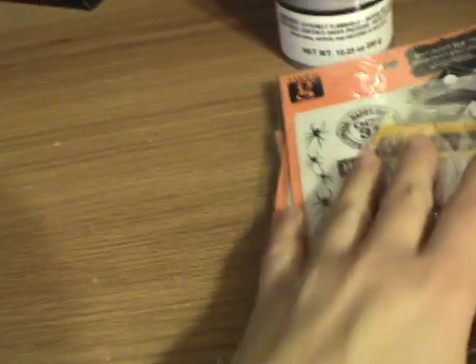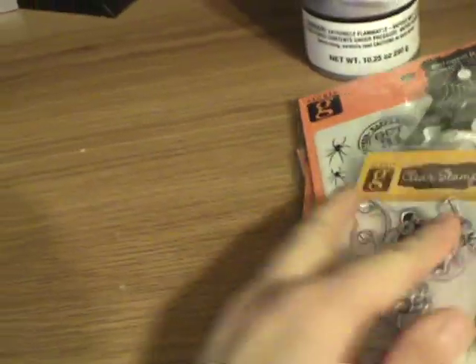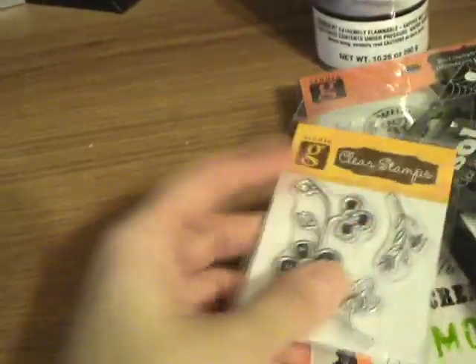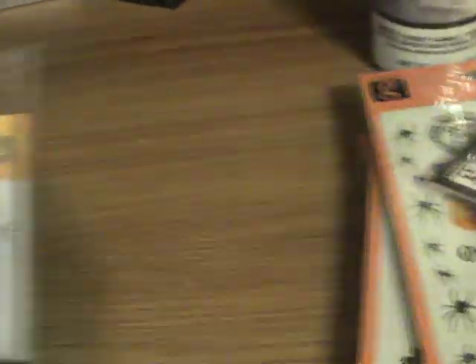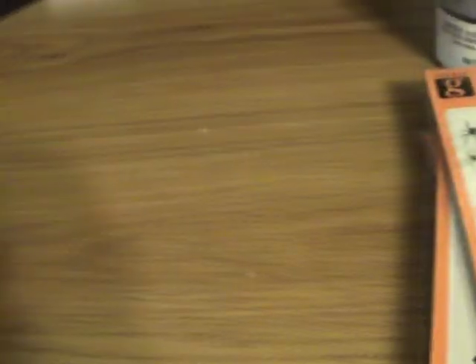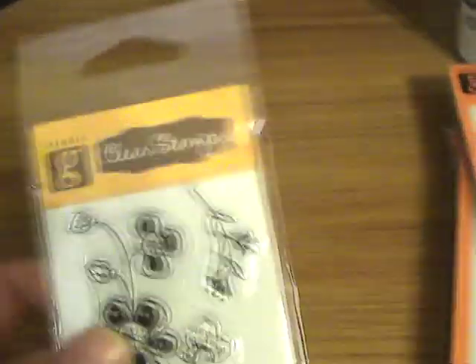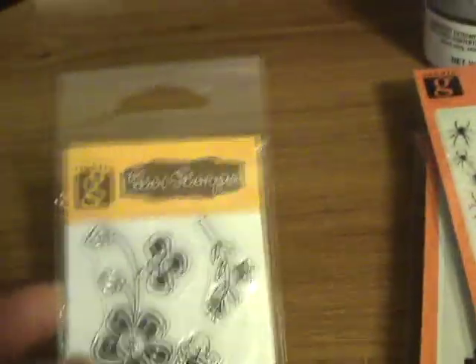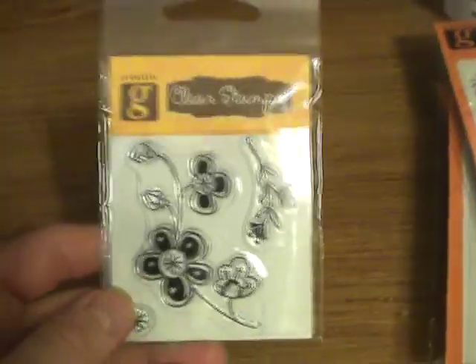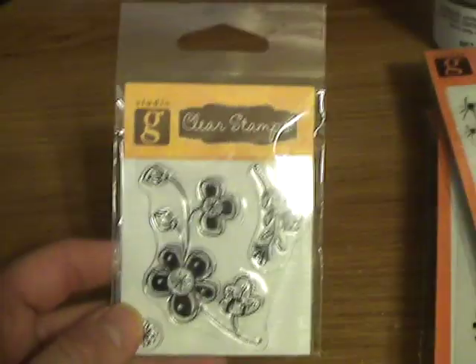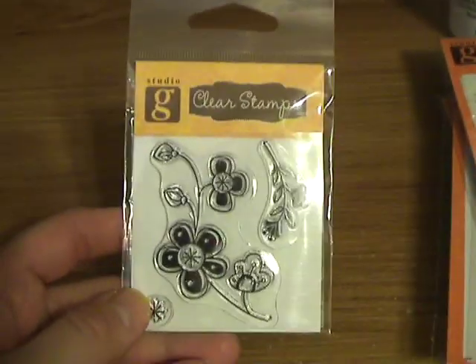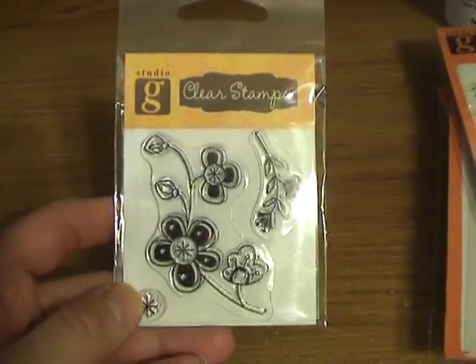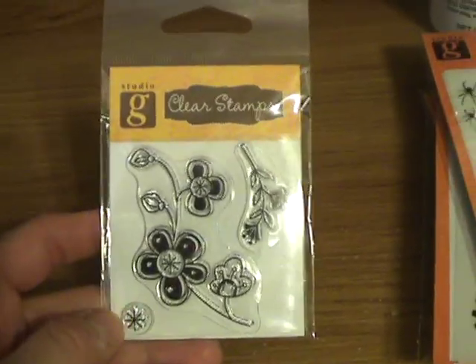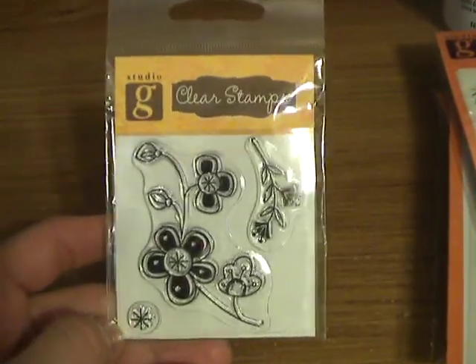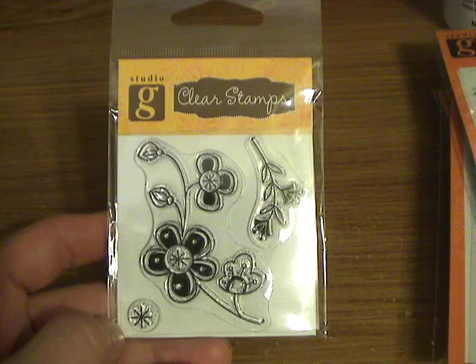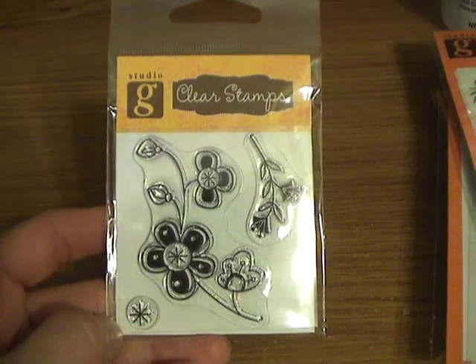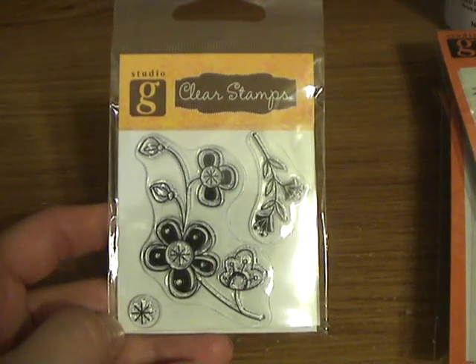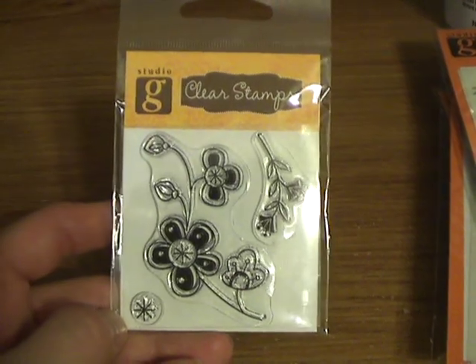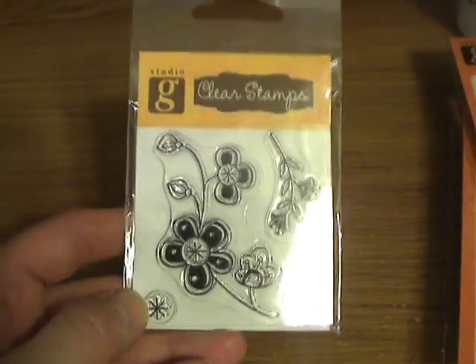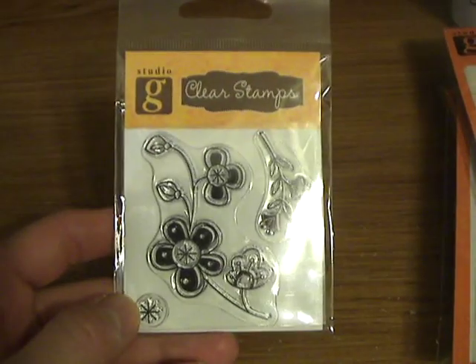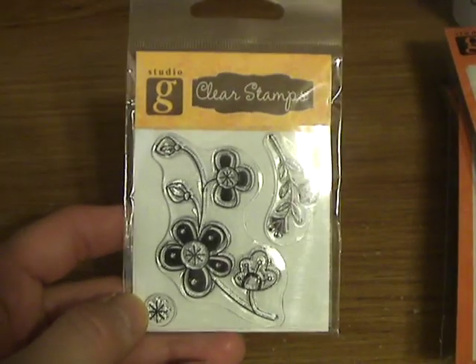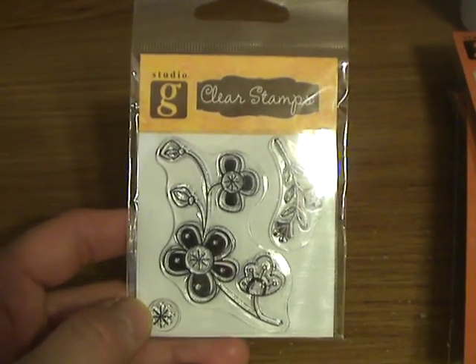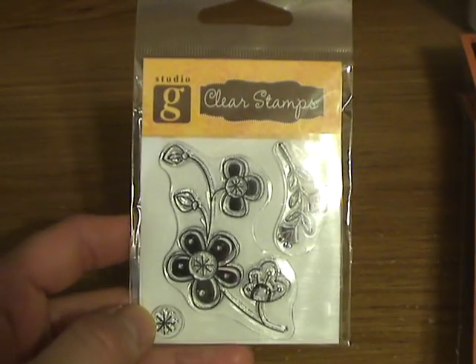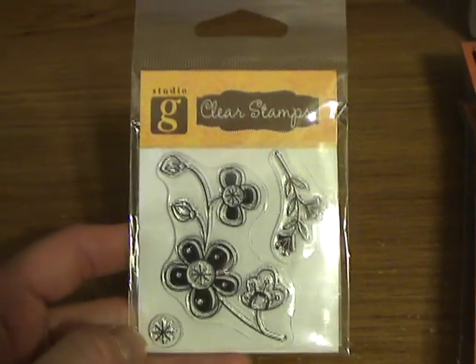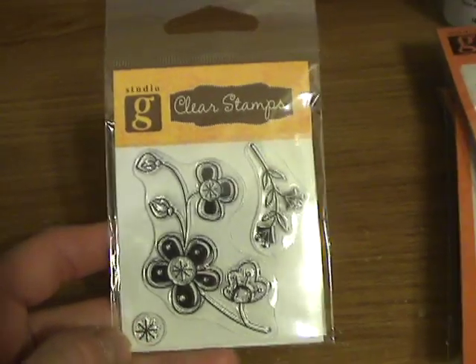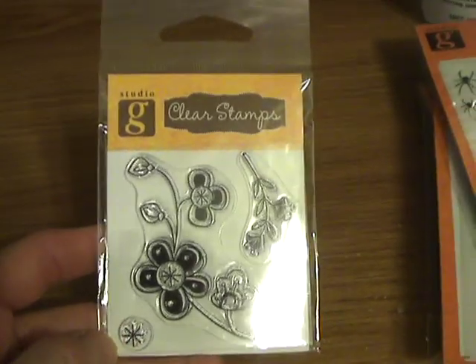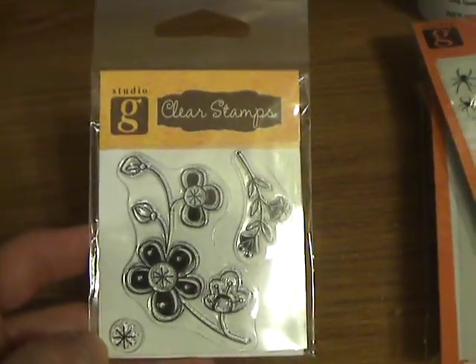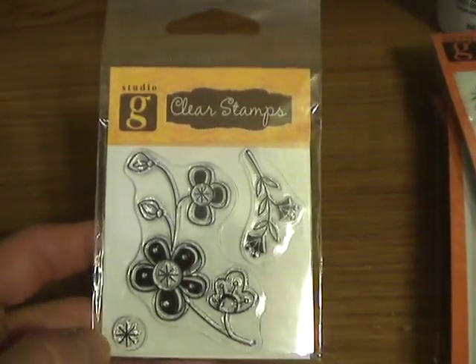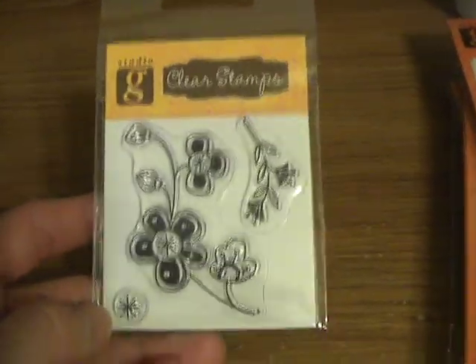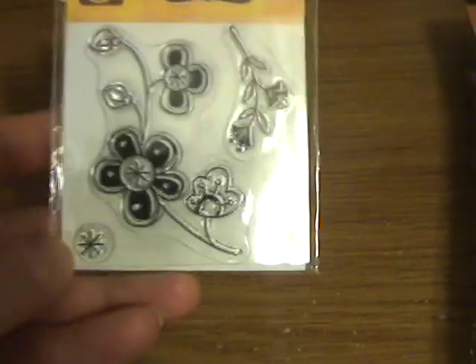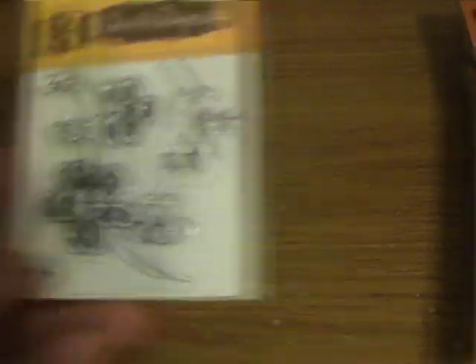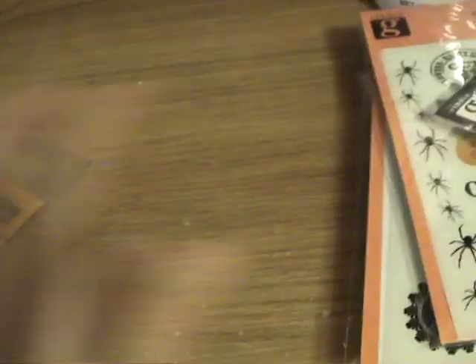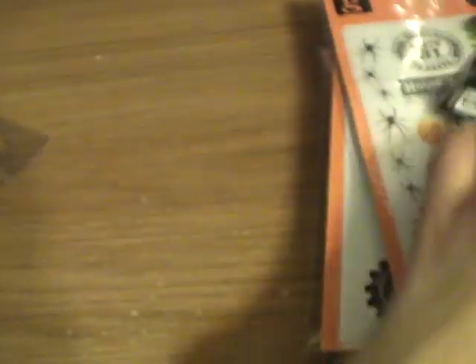And then they had the funnest stuff. They had this whole brand new dollar section that just came in yesterday. And every one of these is only a dollar. It was so cute. So there's that one.